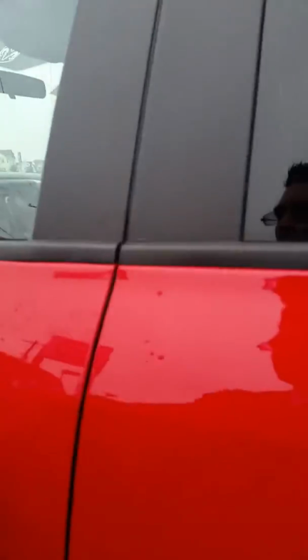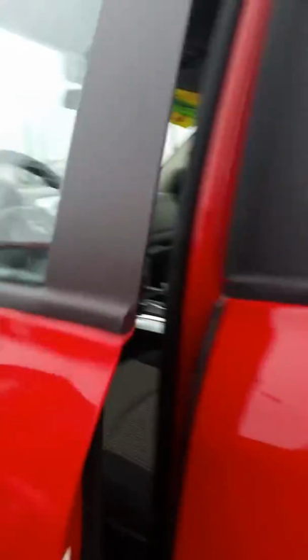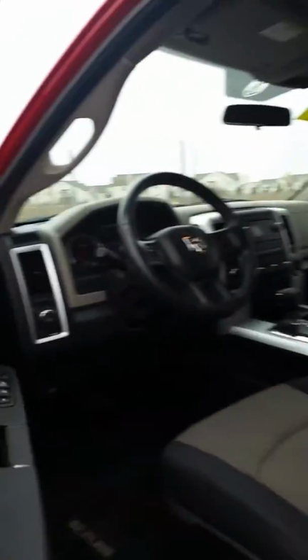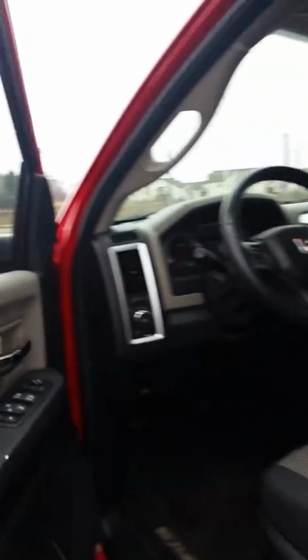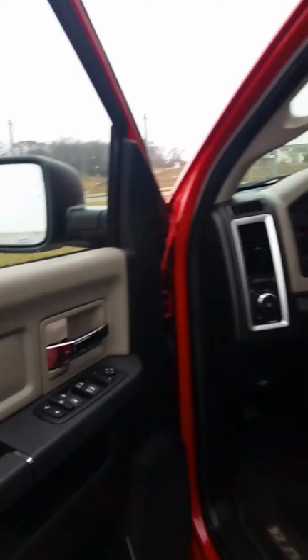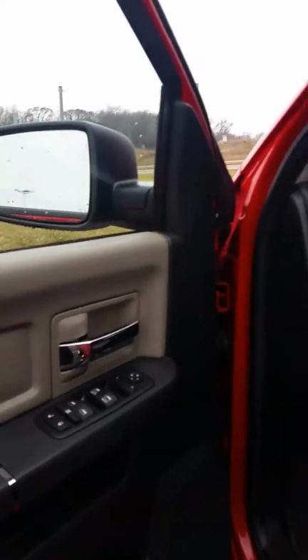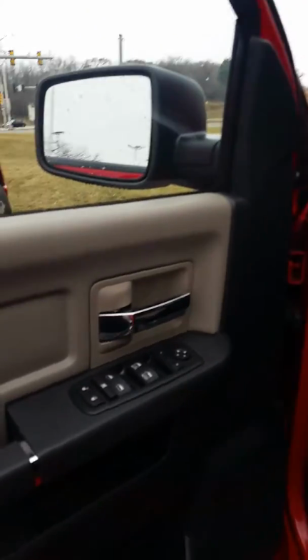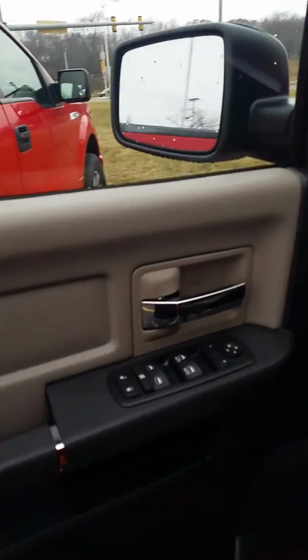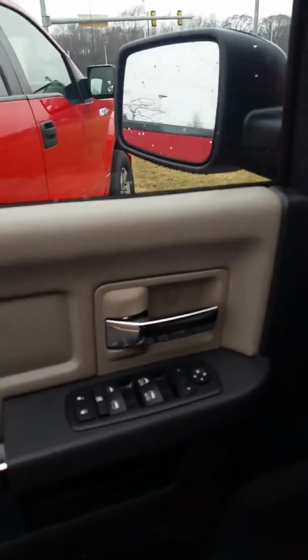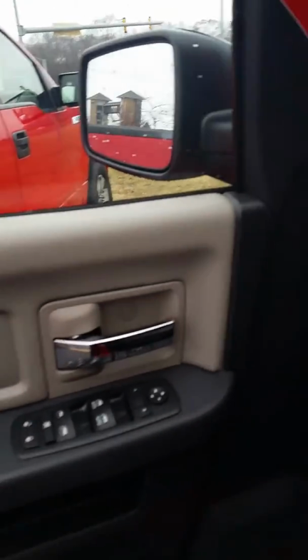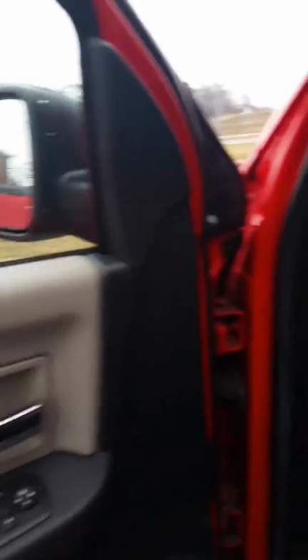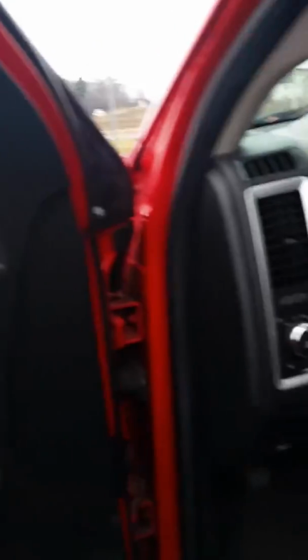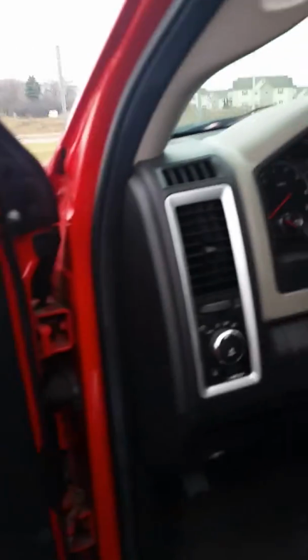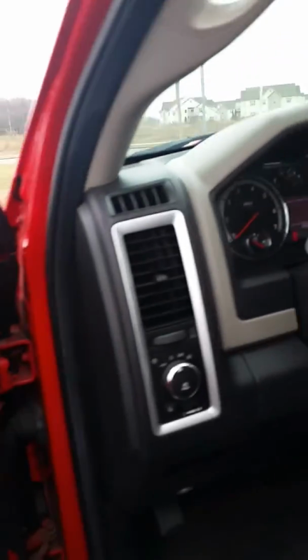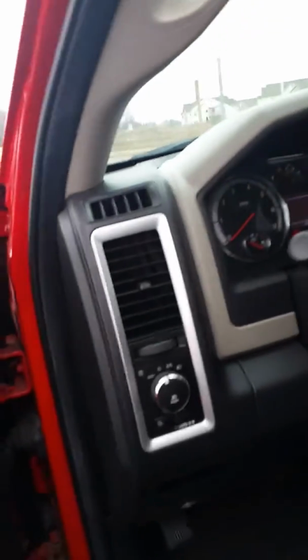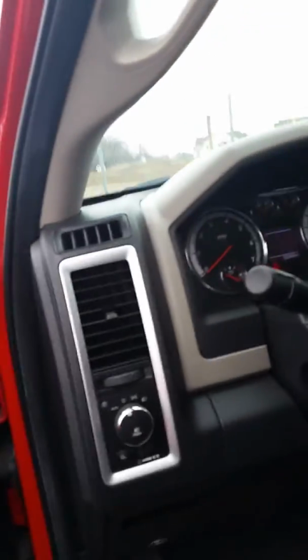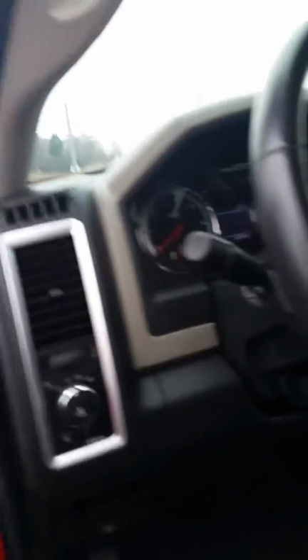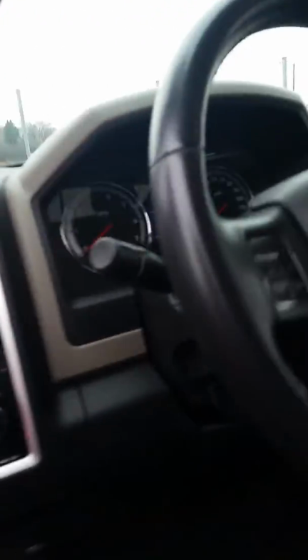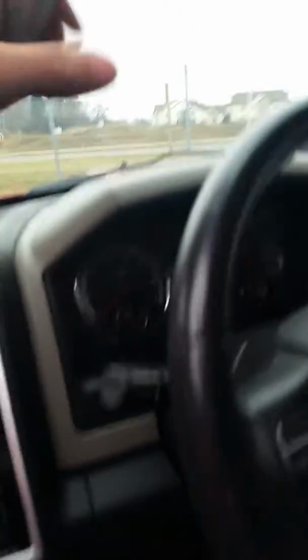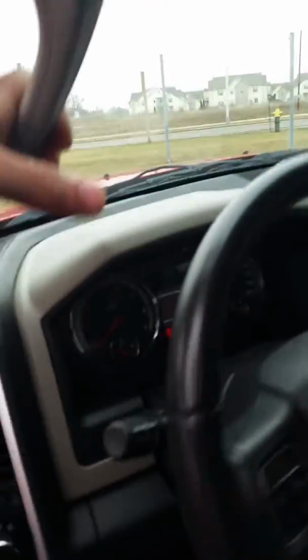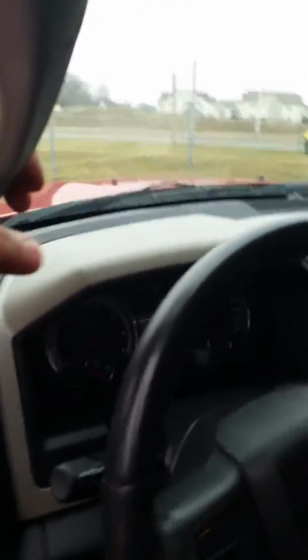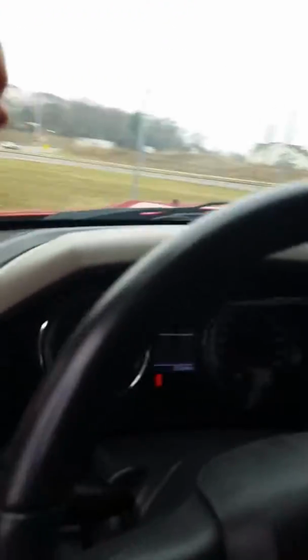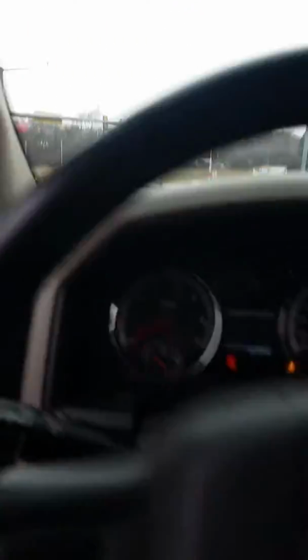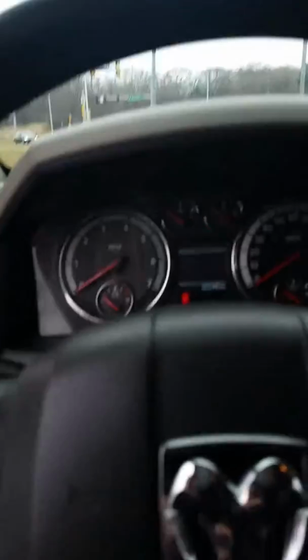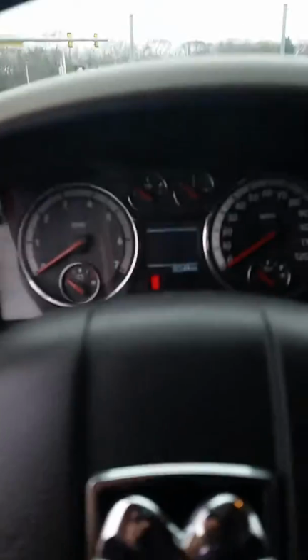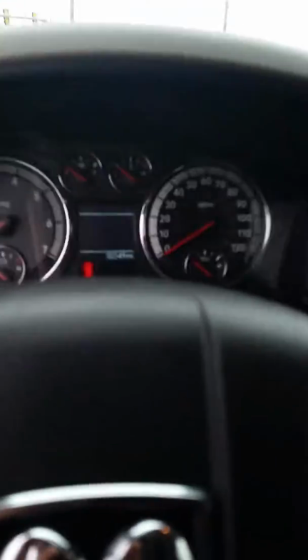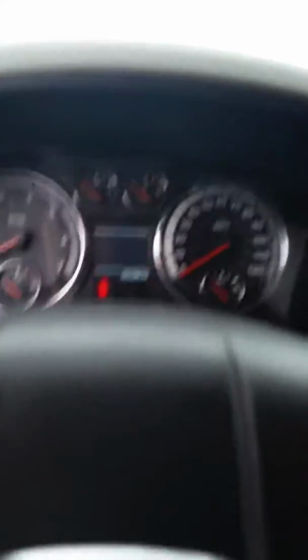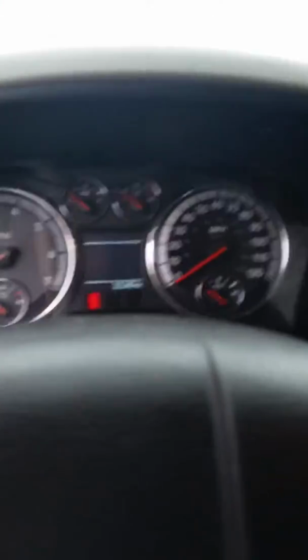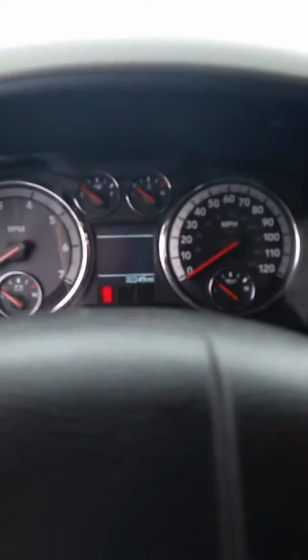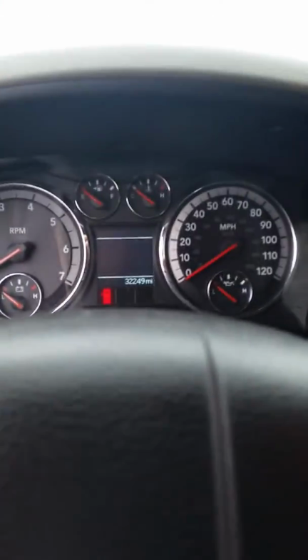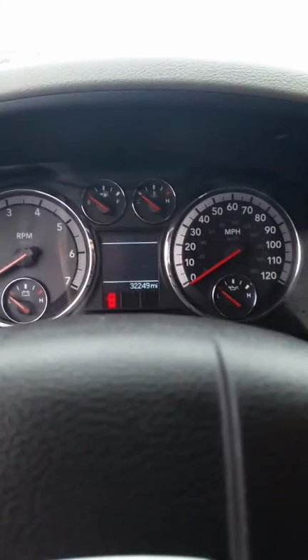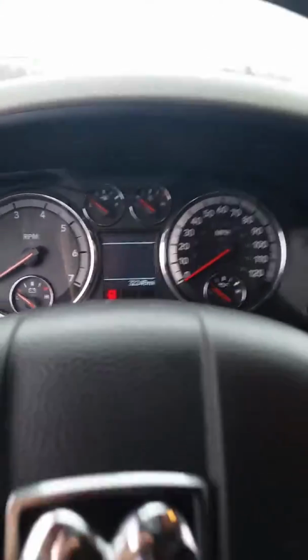Taking a look inside, it's got heated mirrors, automatic headlights, and power windows. It's got those low miles right there.